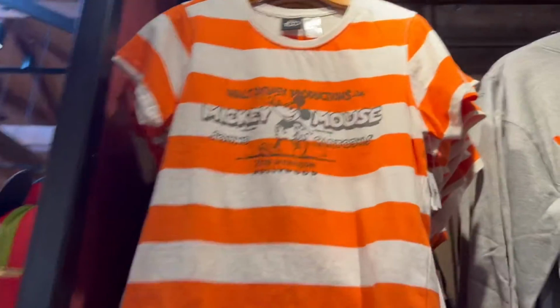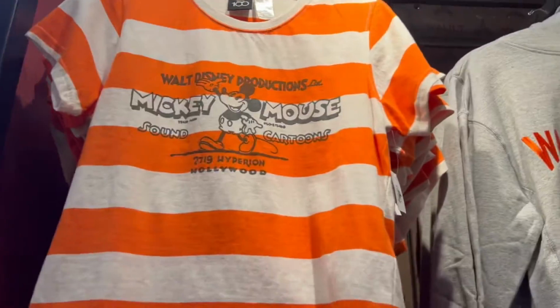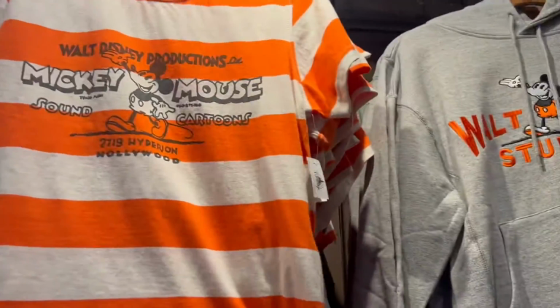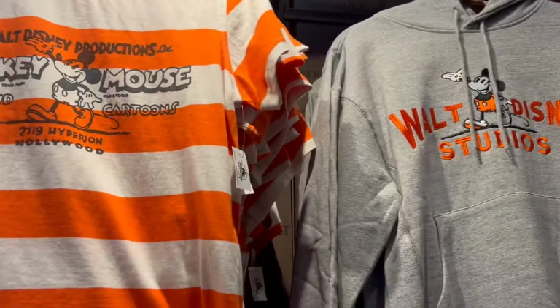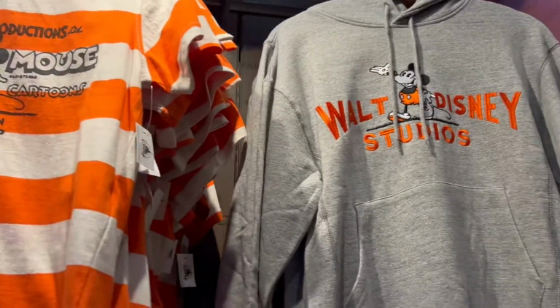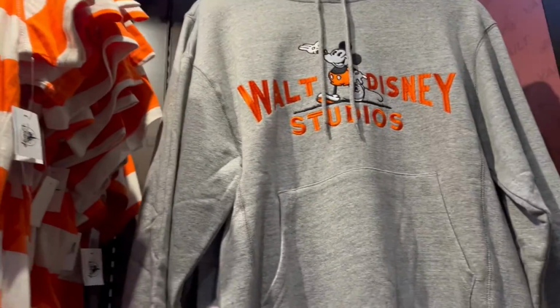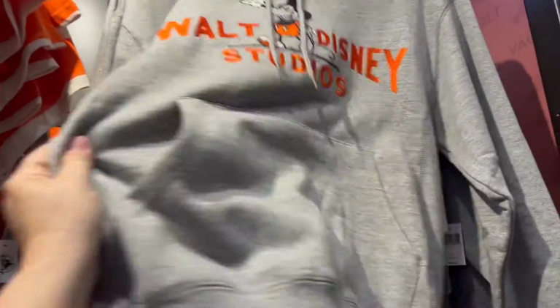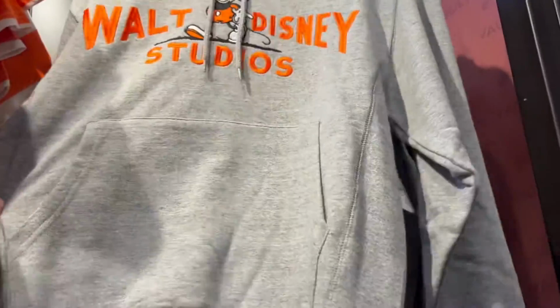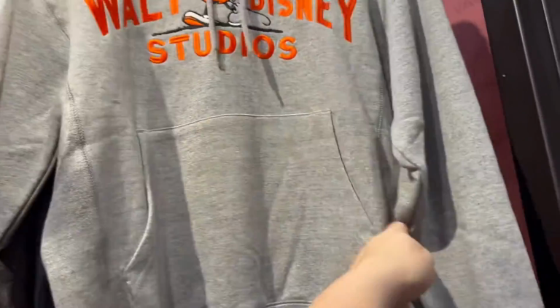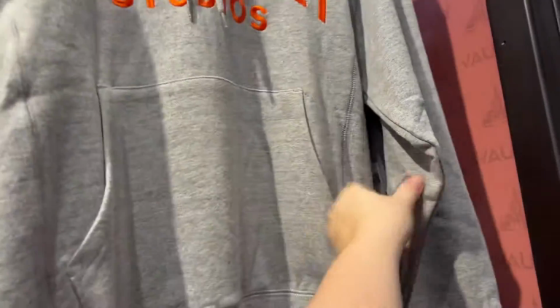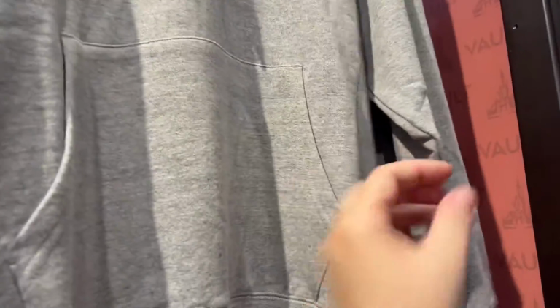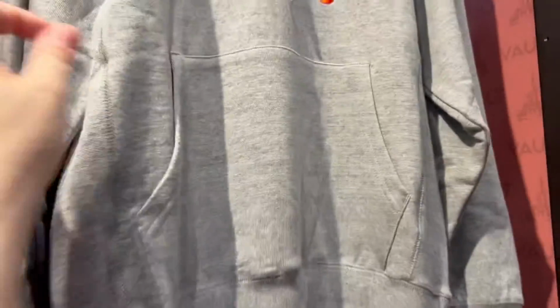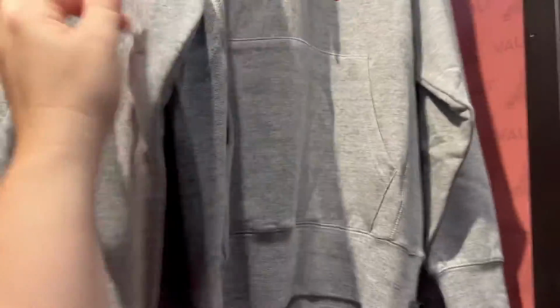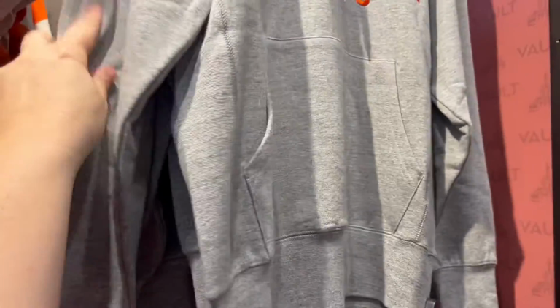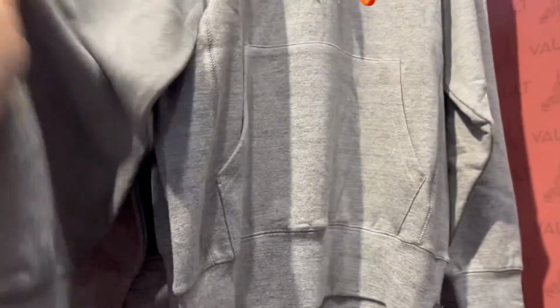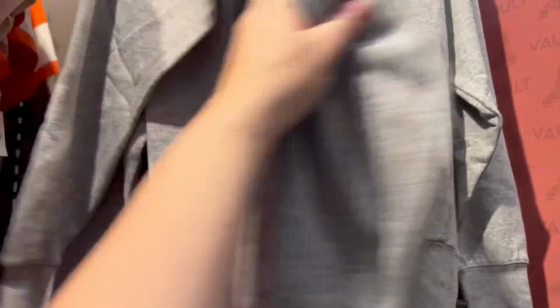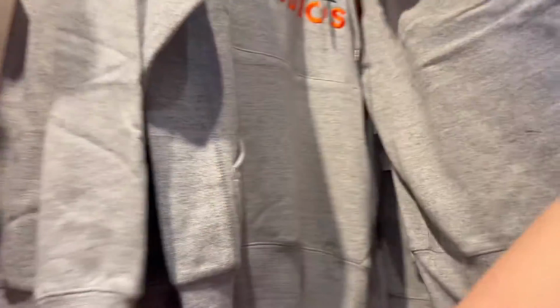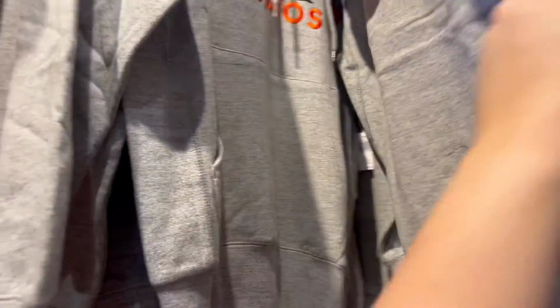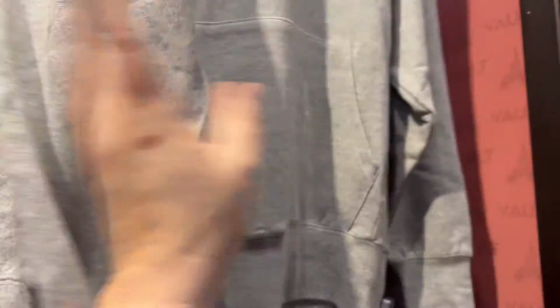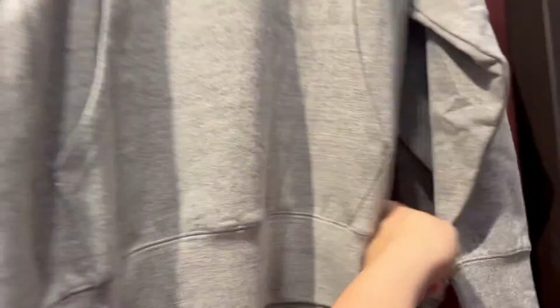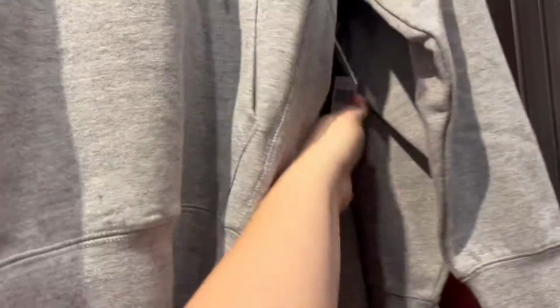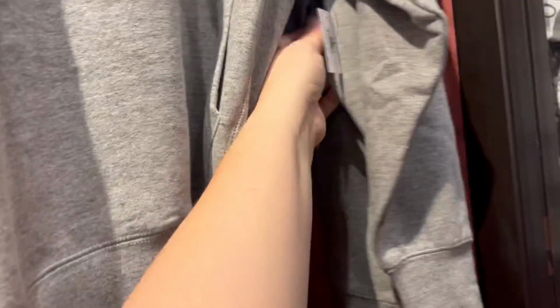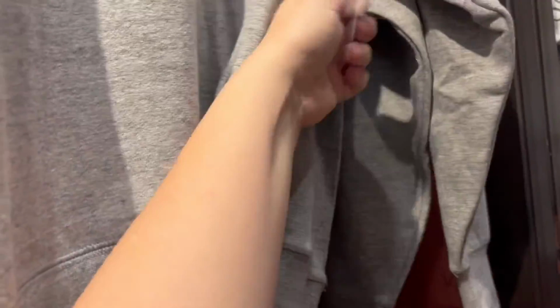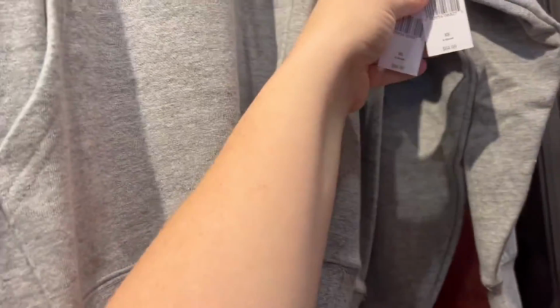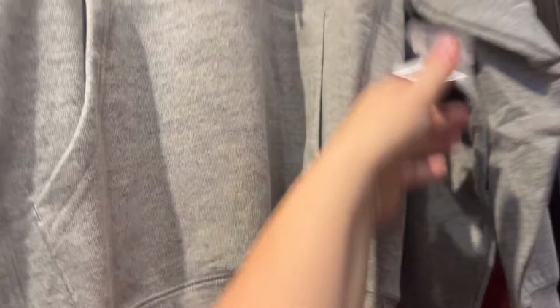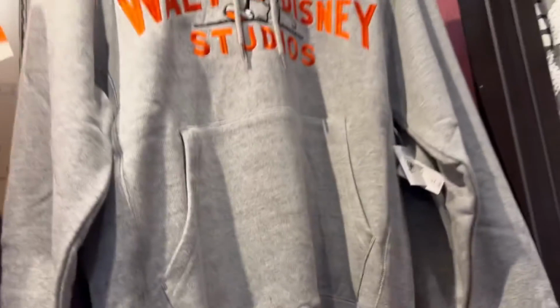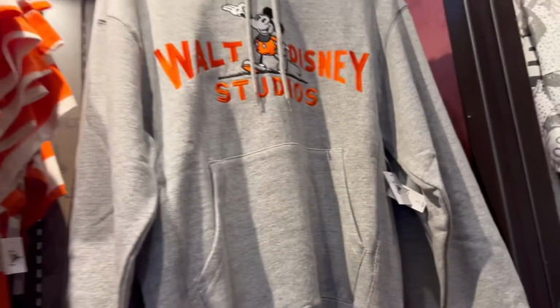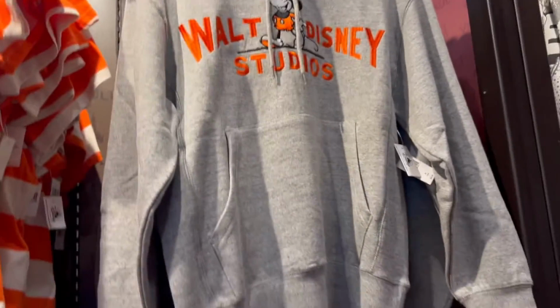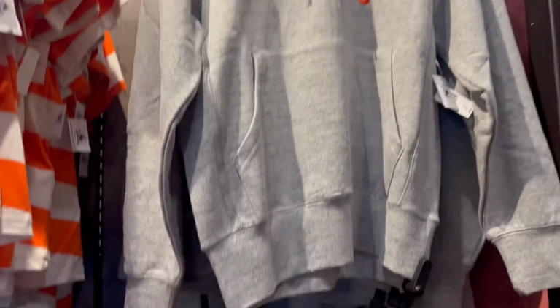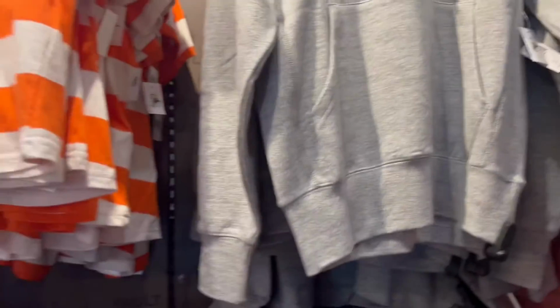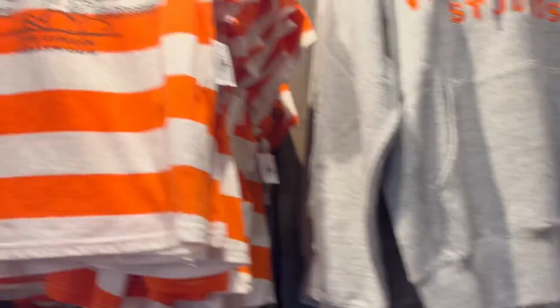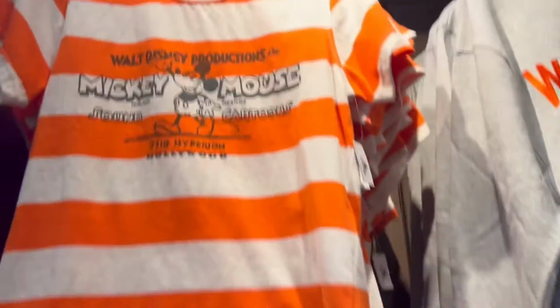These are all new — none of these were here last time I was here. Here's a Walt Disney Studios hoodie. It's nice, not heavy, so it would be good for Florida. $64.99. Prices of hoodies went up a lot.